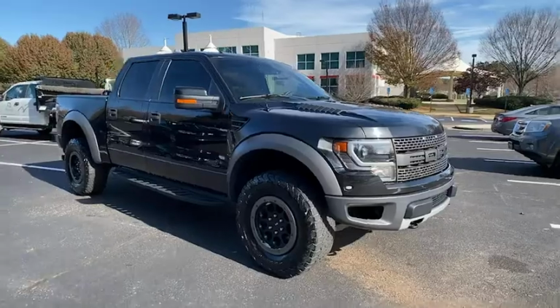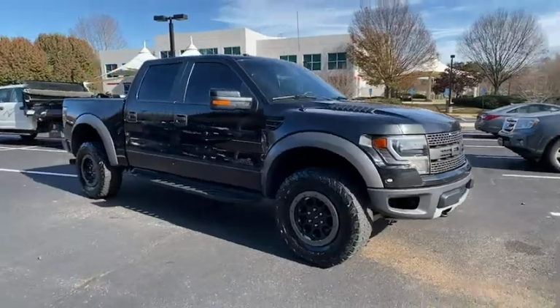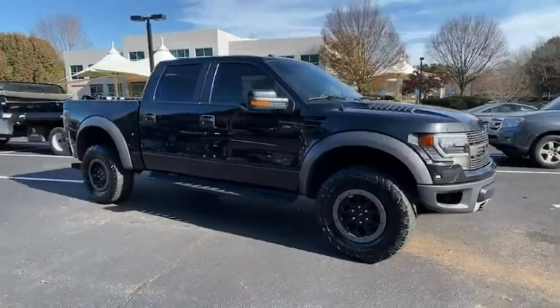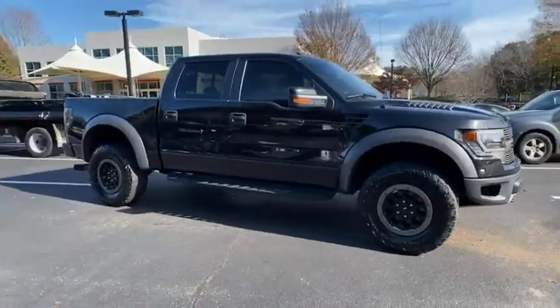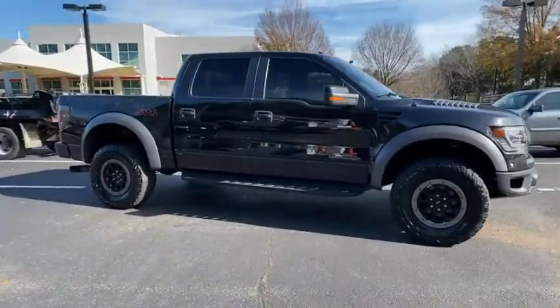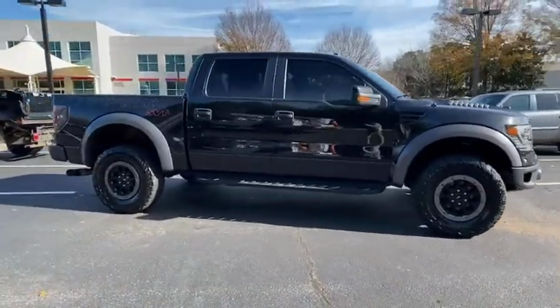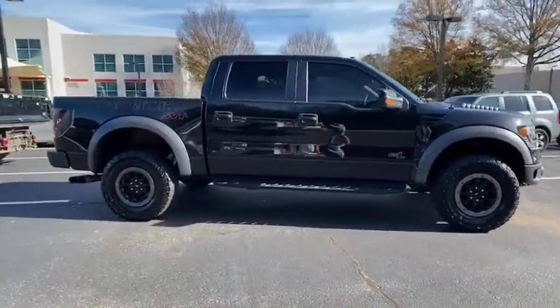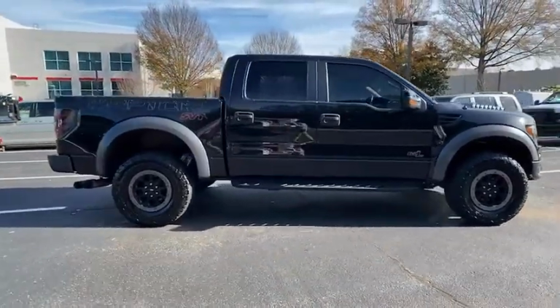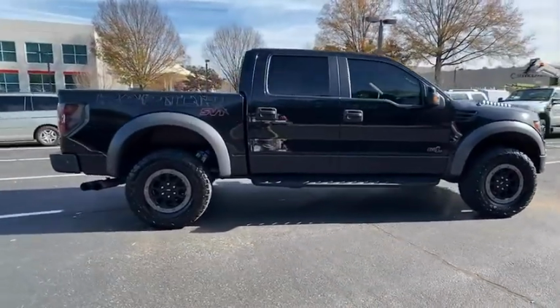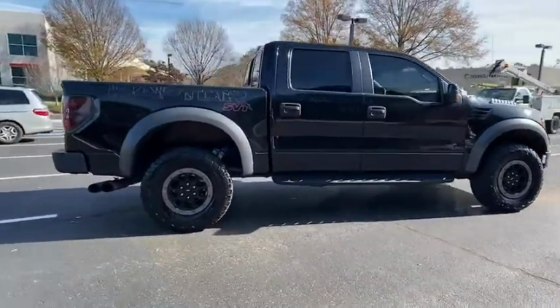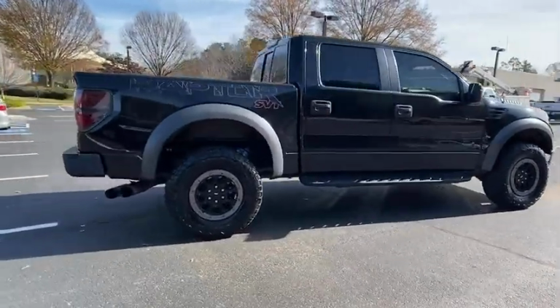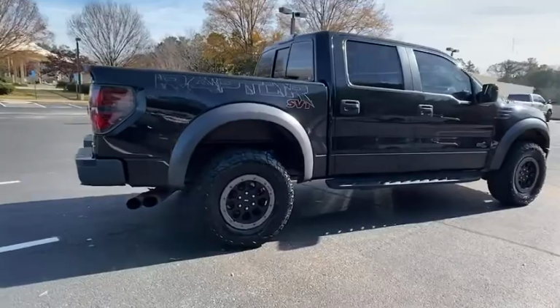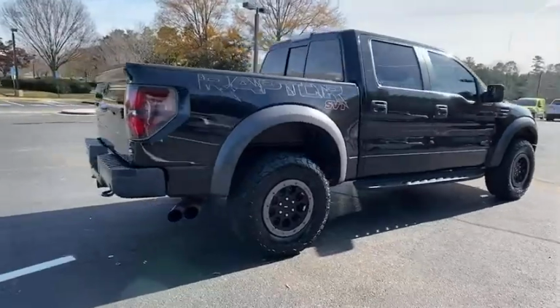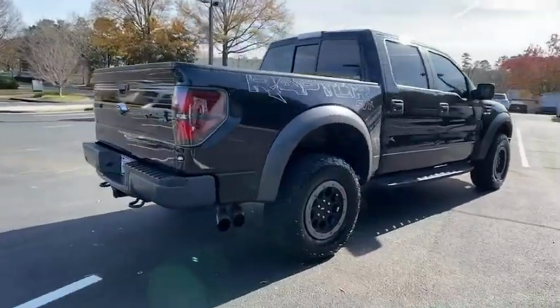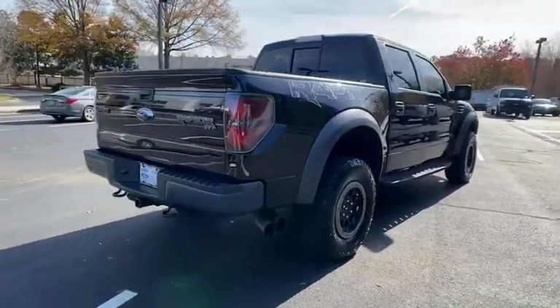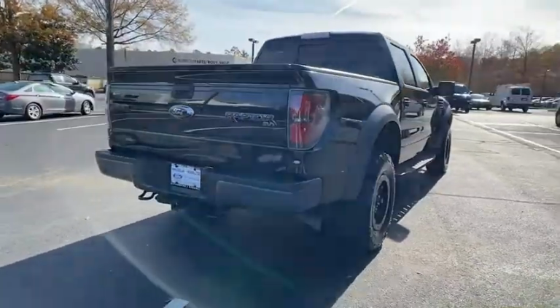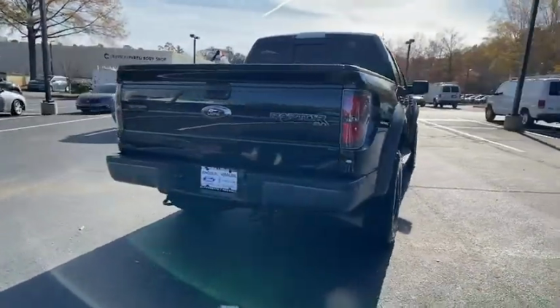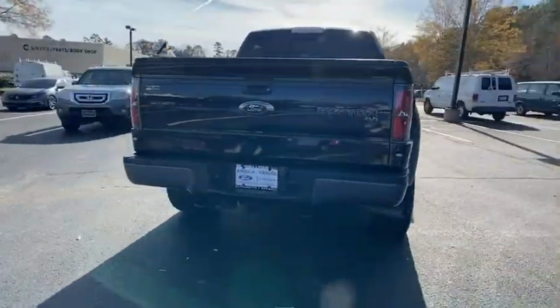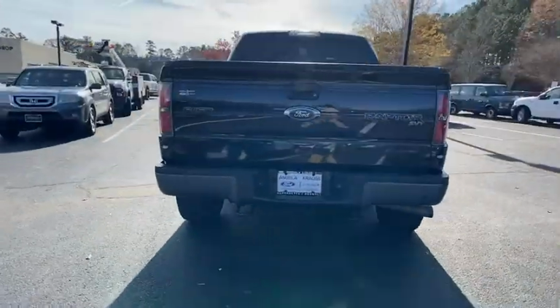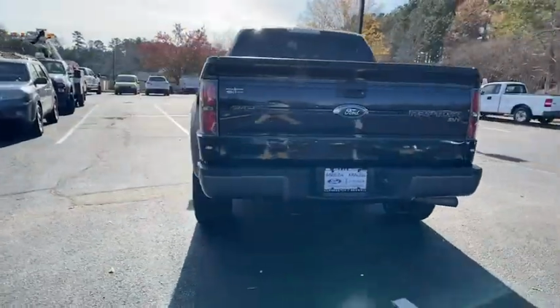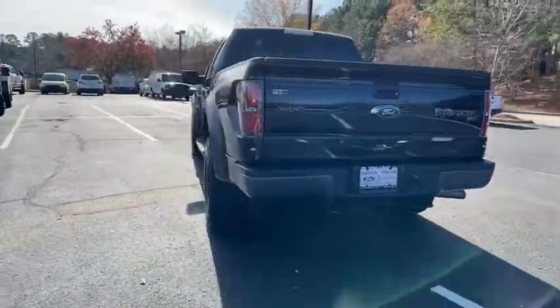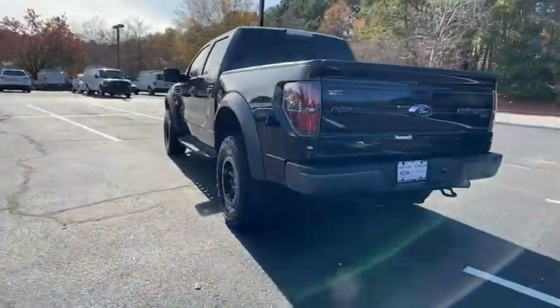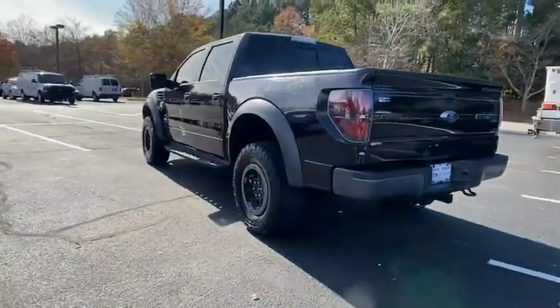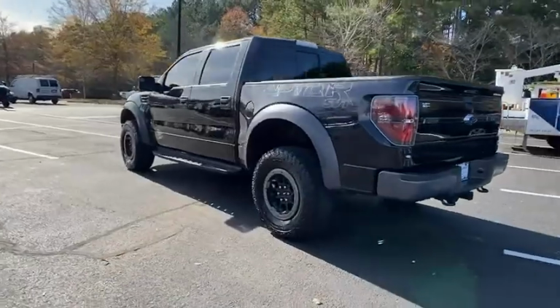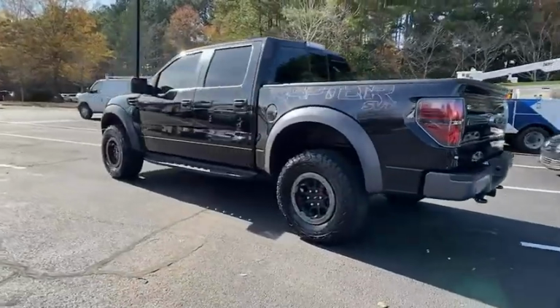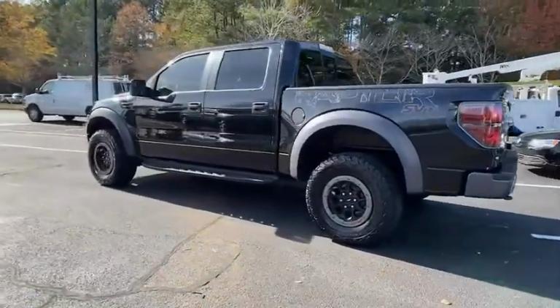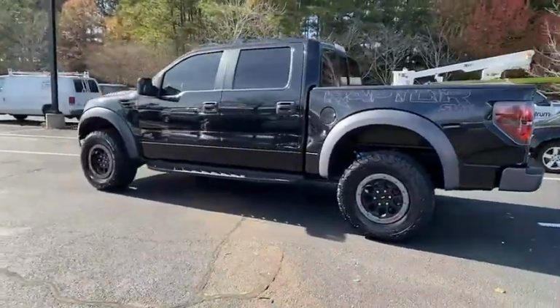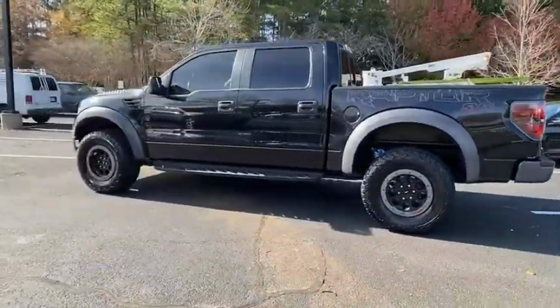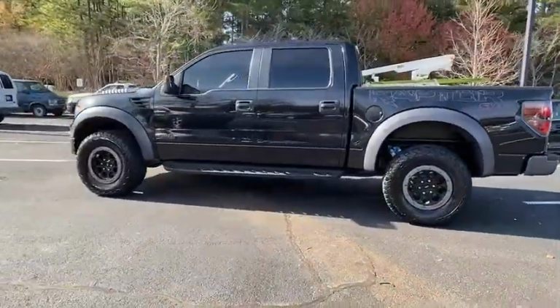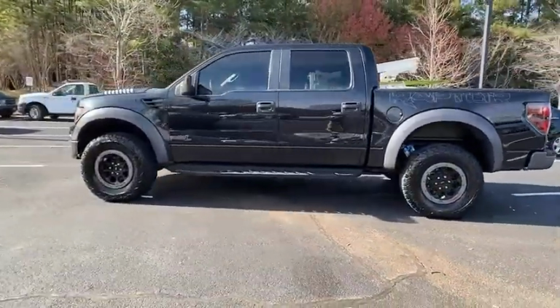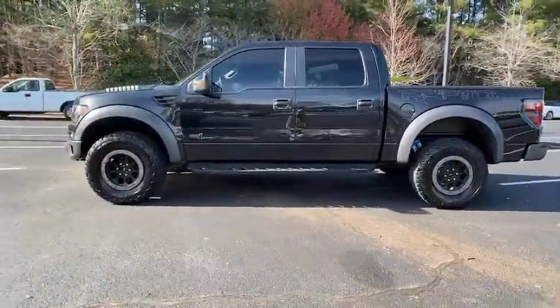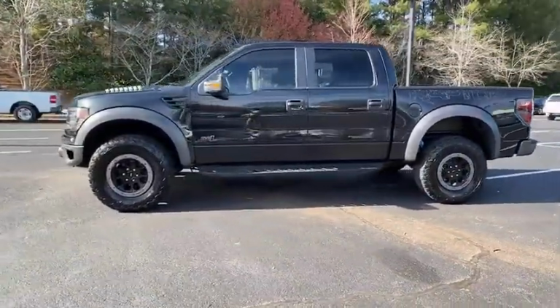Take a ride in the 2014 Ford F-150. A Ford F-150 knows how to handle any situation. It's built to follow orders — no whining. This vehicle has less than 75,000 miles.